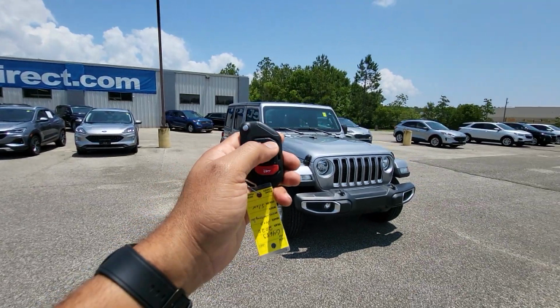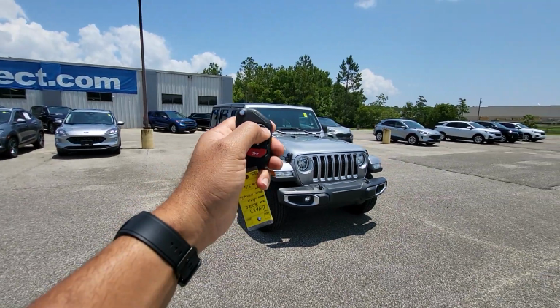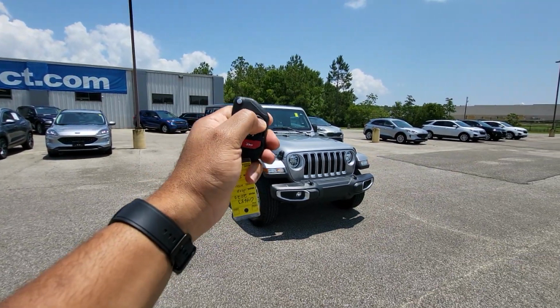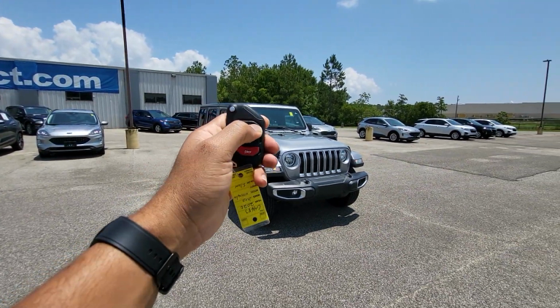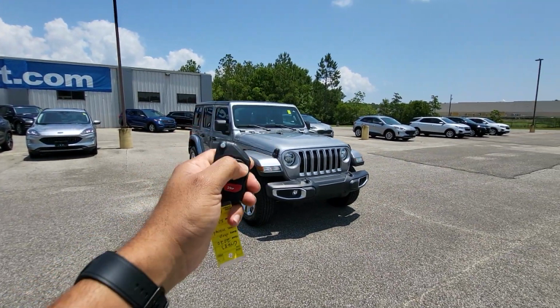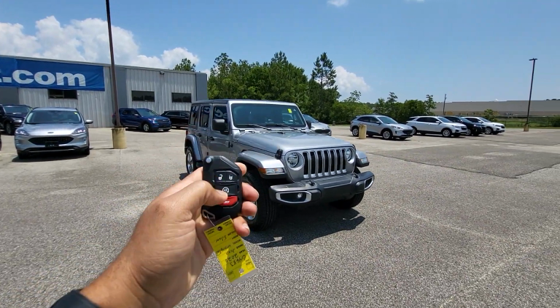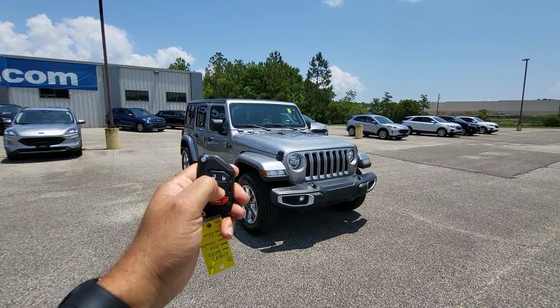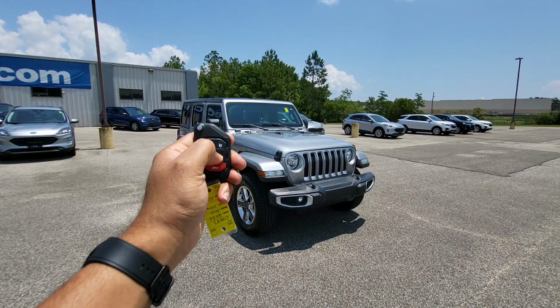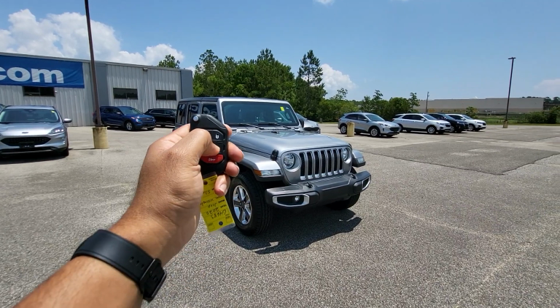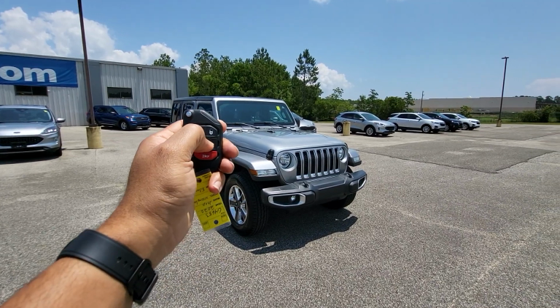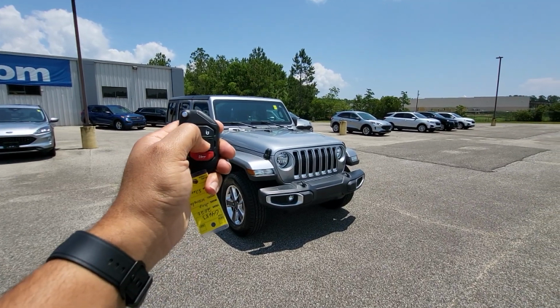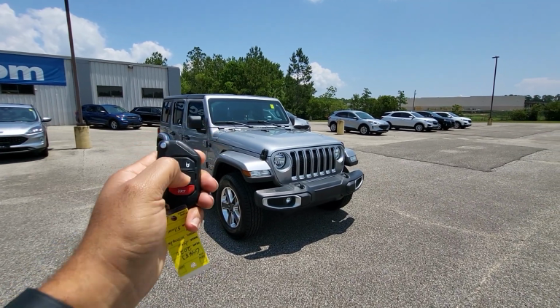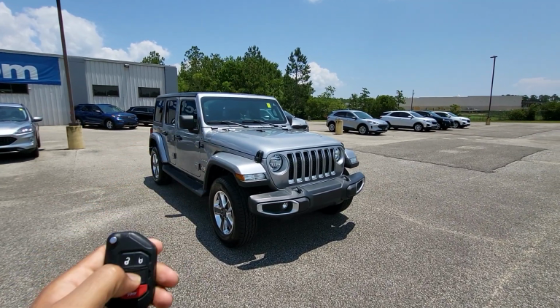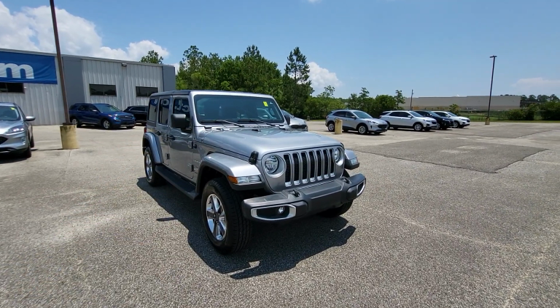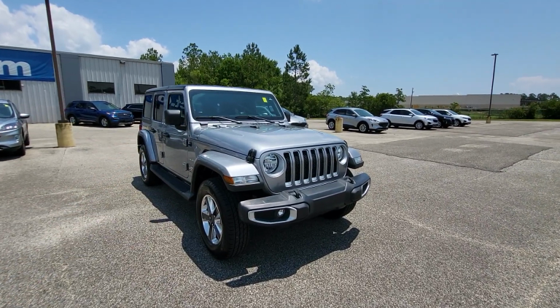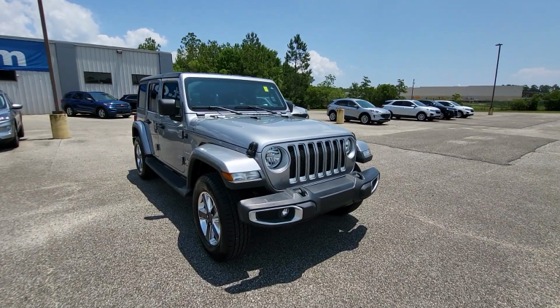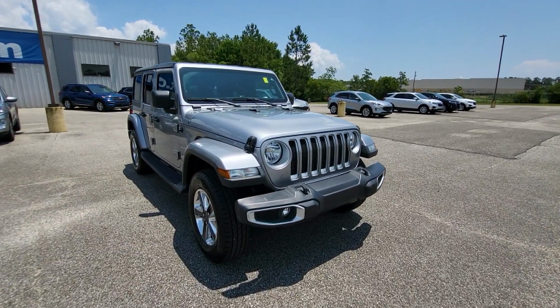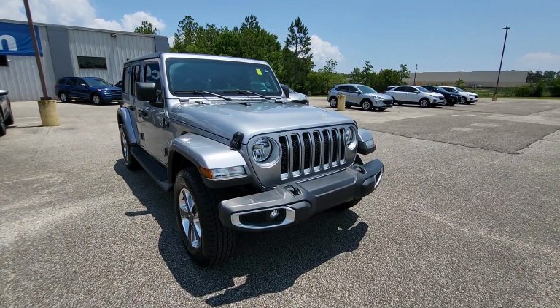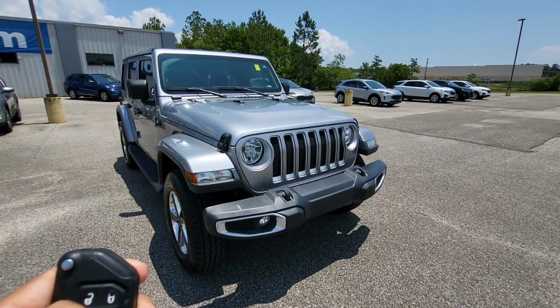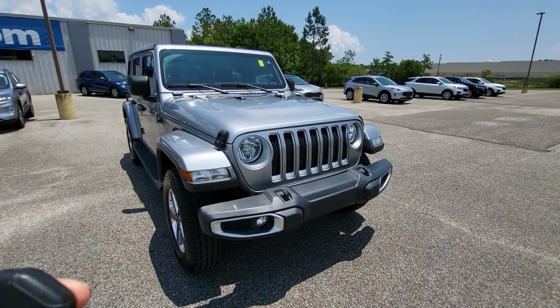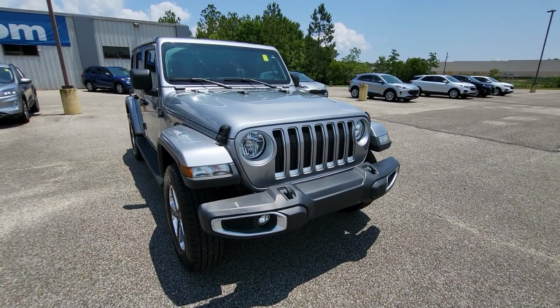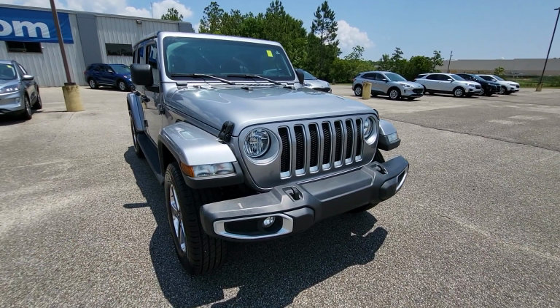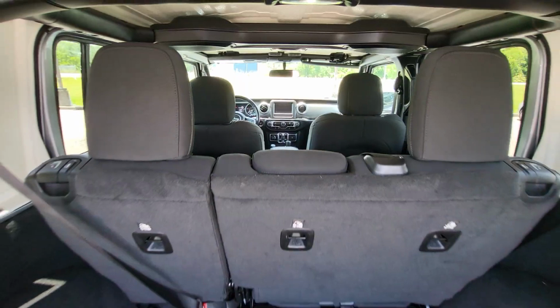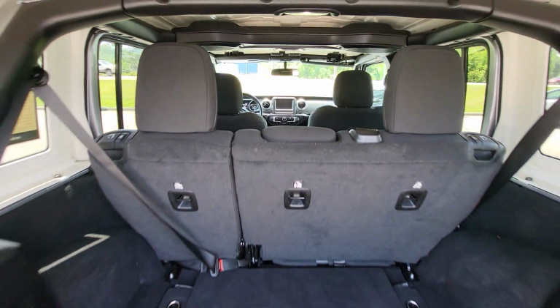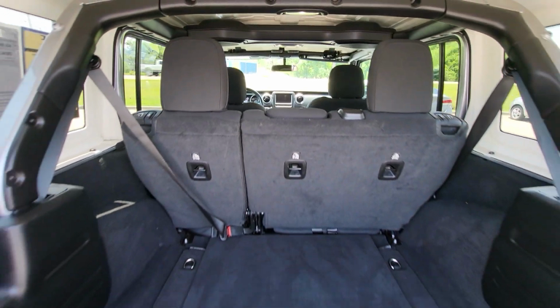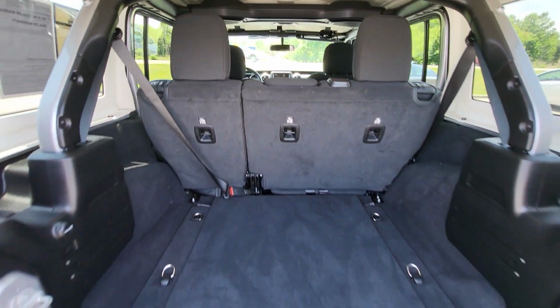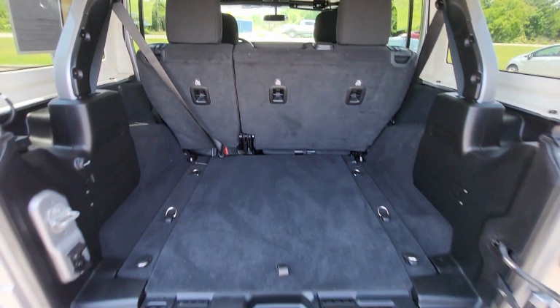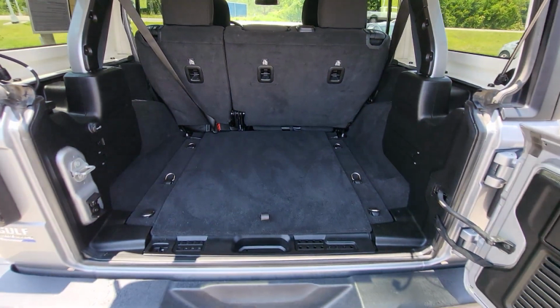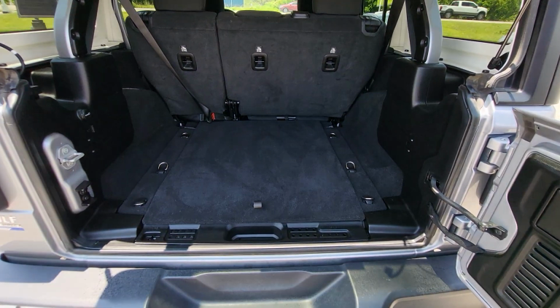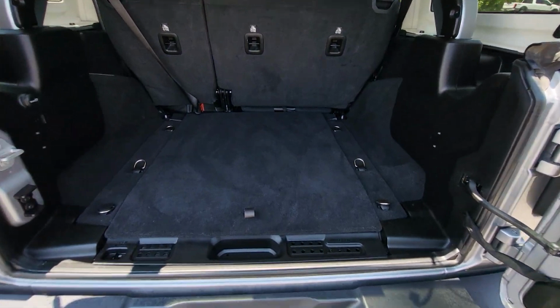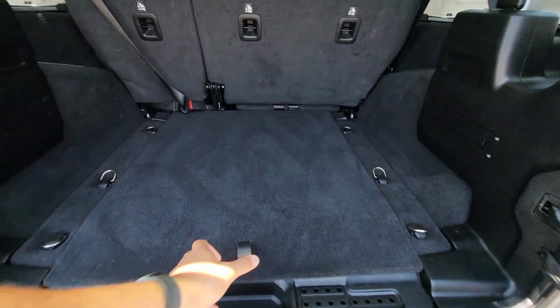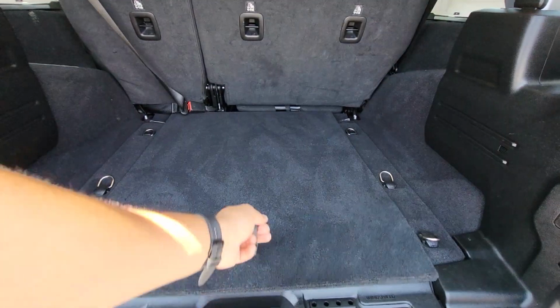It does have remote start — let's go ahead and hit the remote start for you. And then taking a look at the rear cargo area, everything looks great back here.